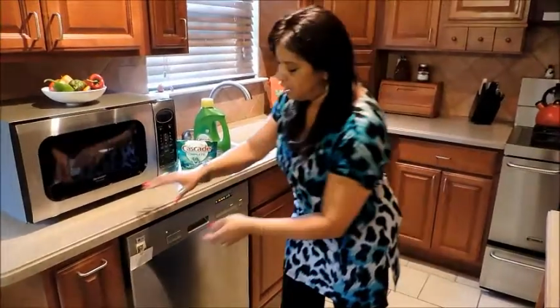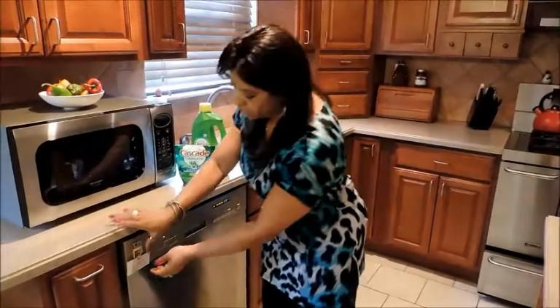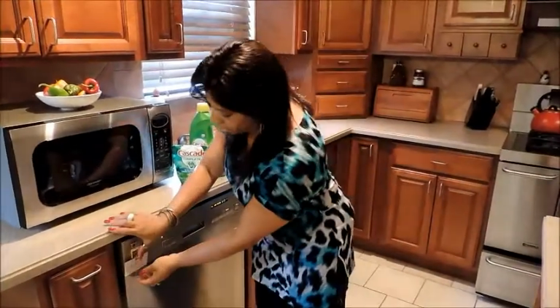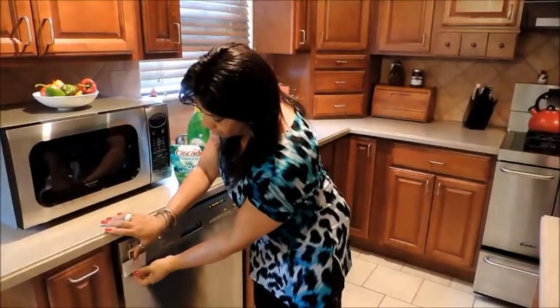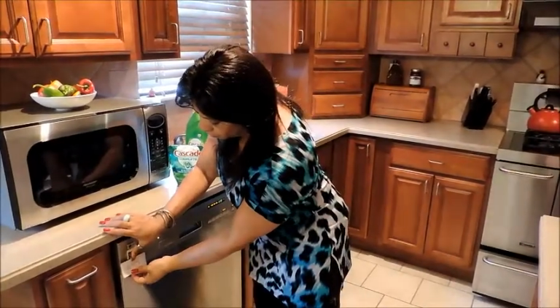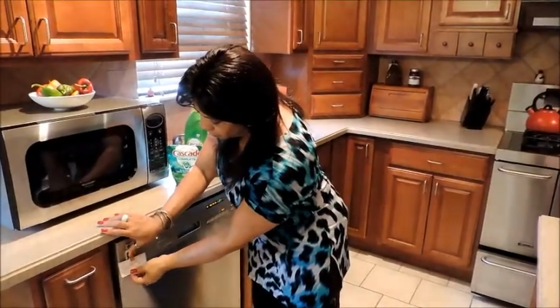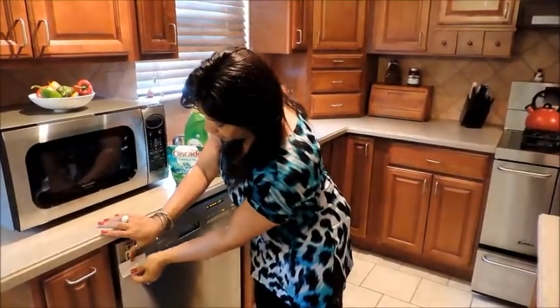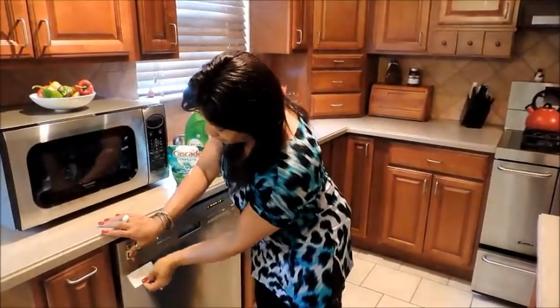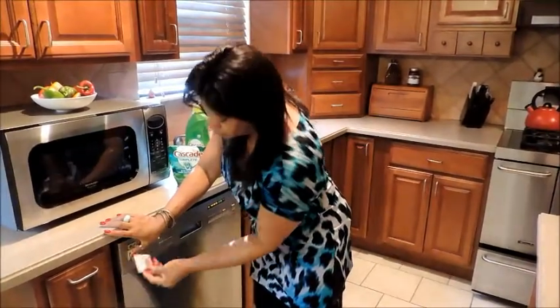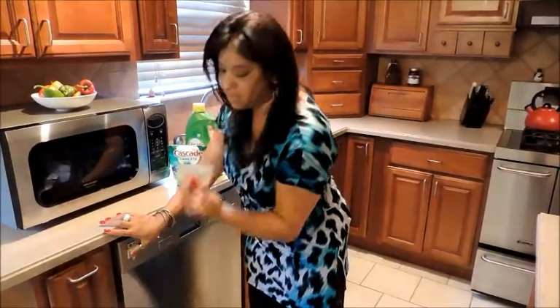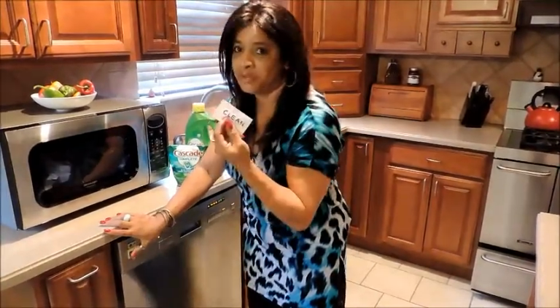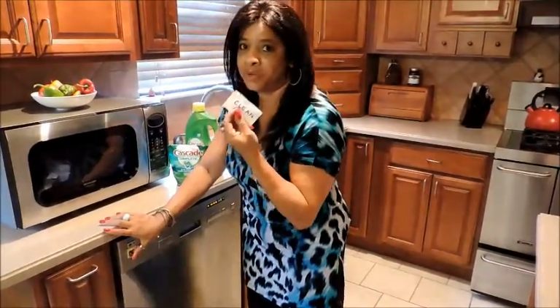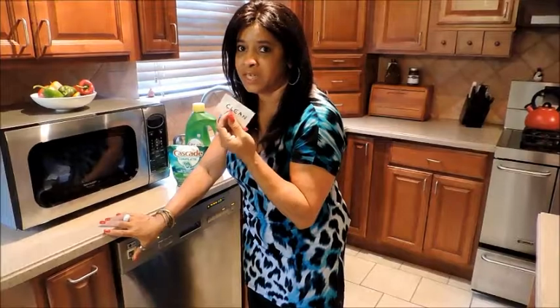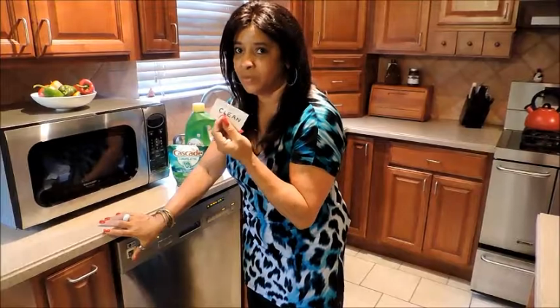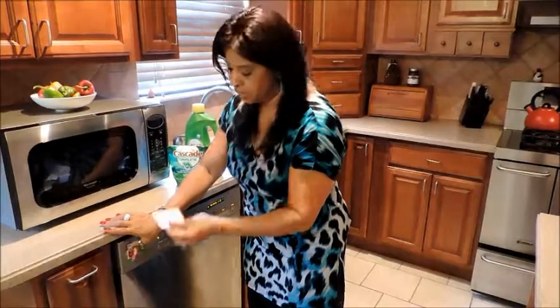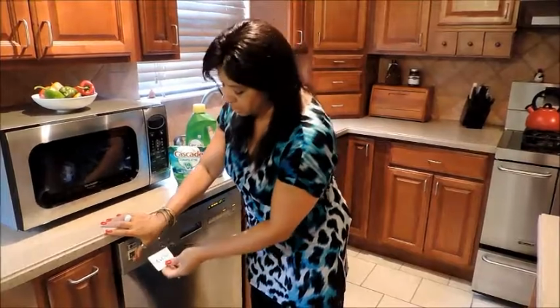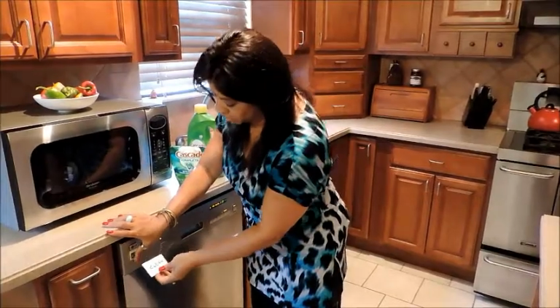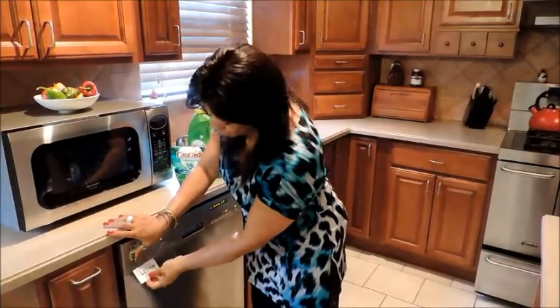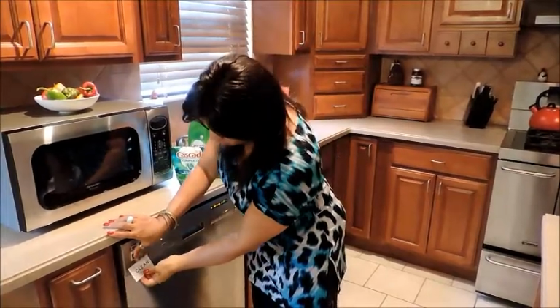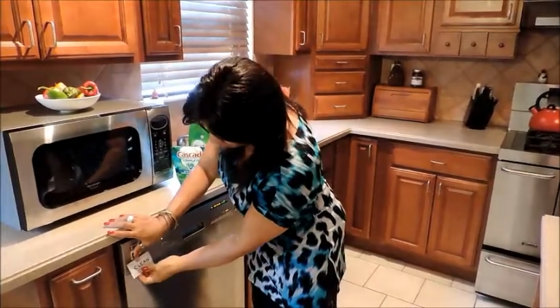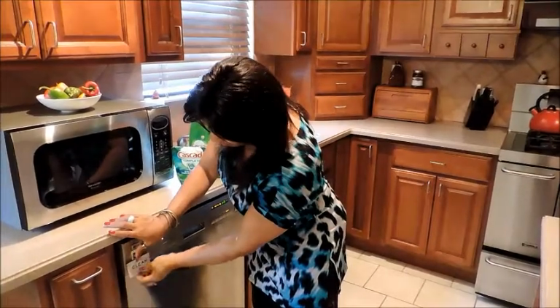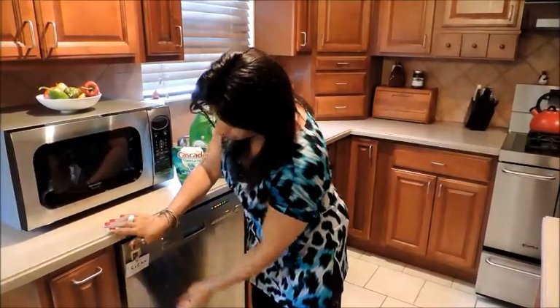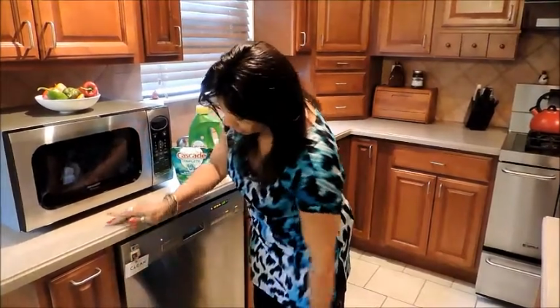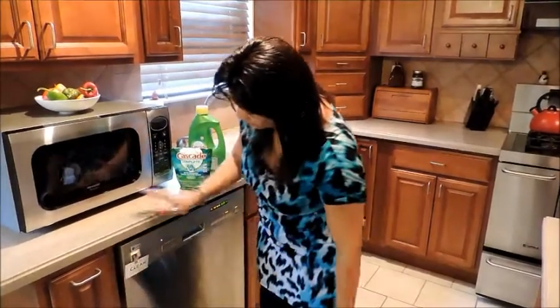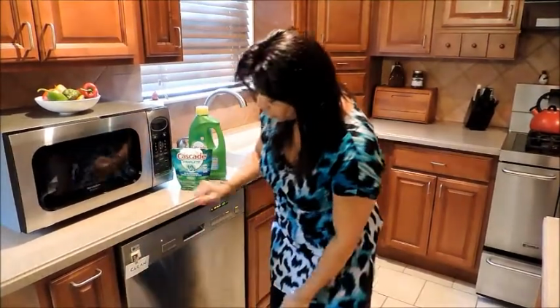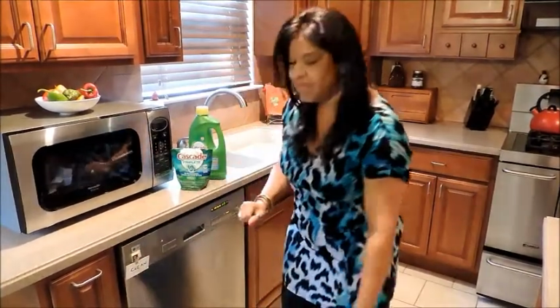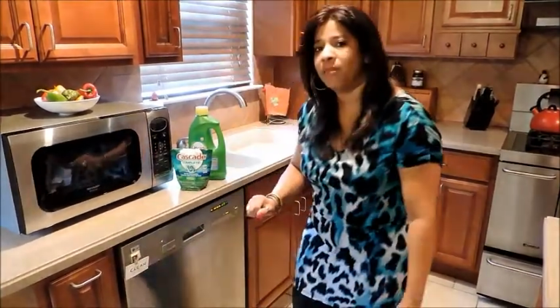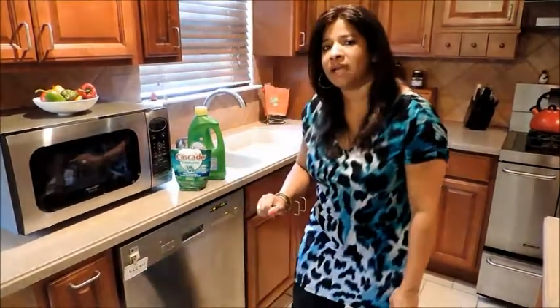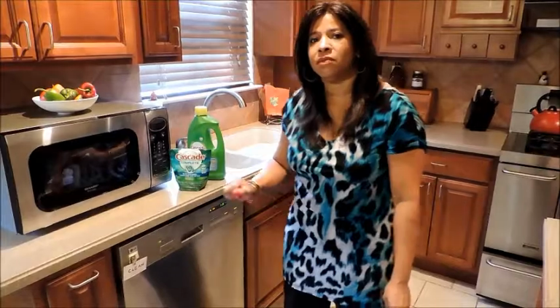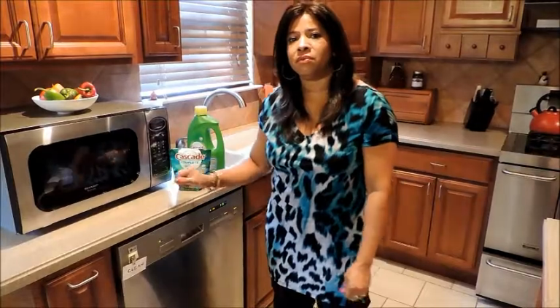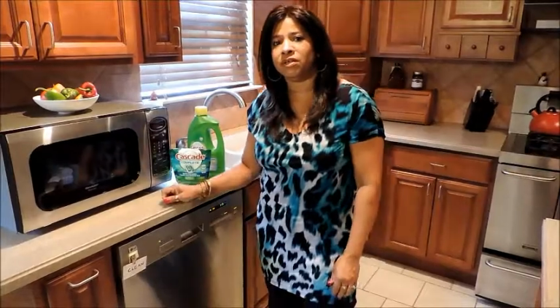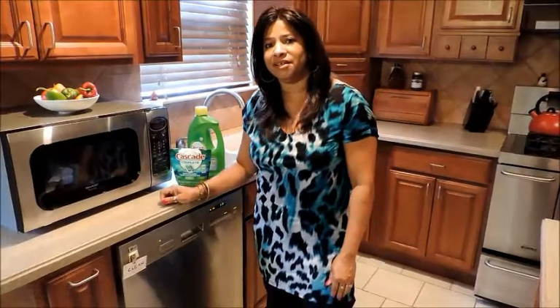I have a little card here that shows dirty and clean, which is a trick I used when I was teaching the boys to unload the dishwasher. I'll flip it to clean and then we'll come back and see what it looks like.